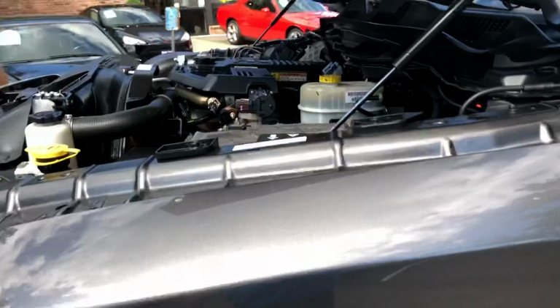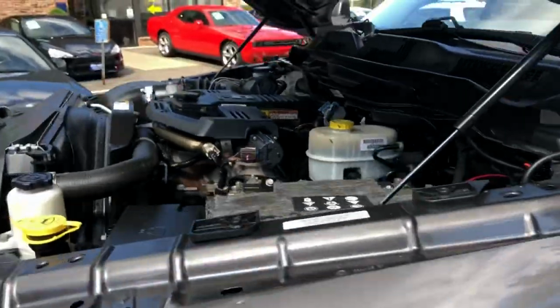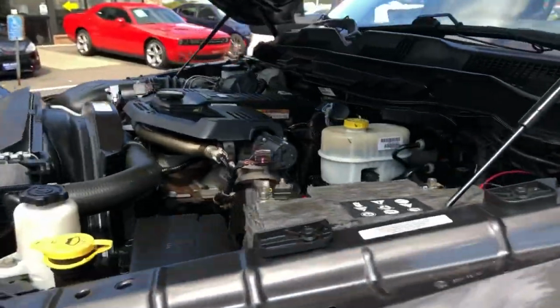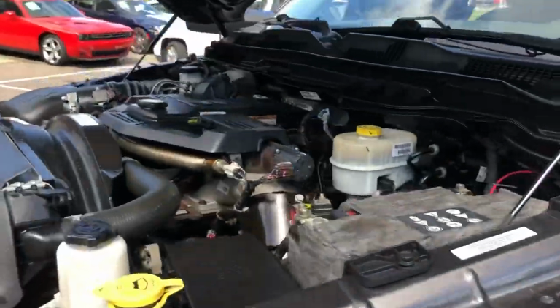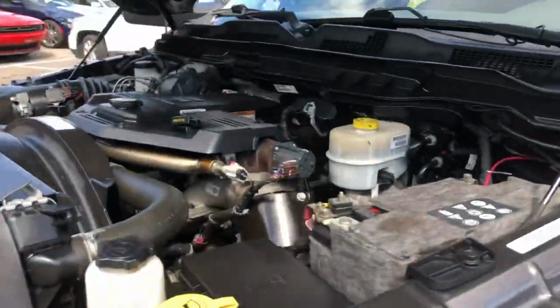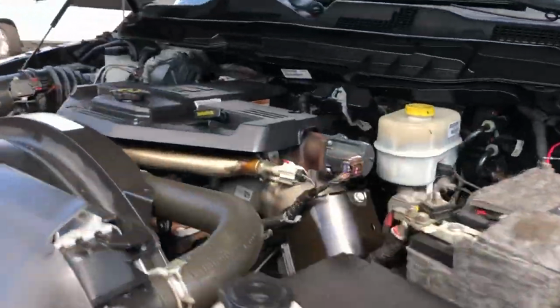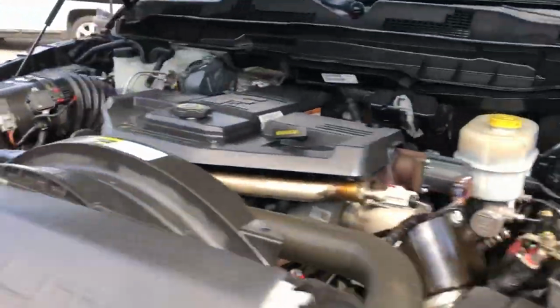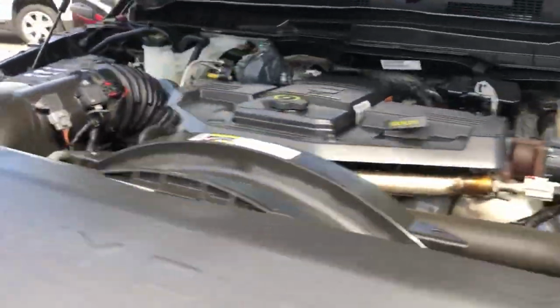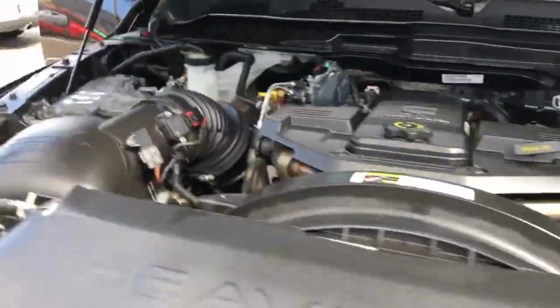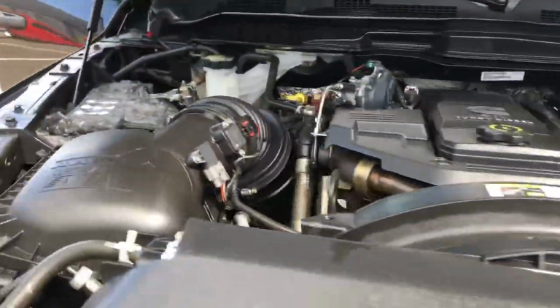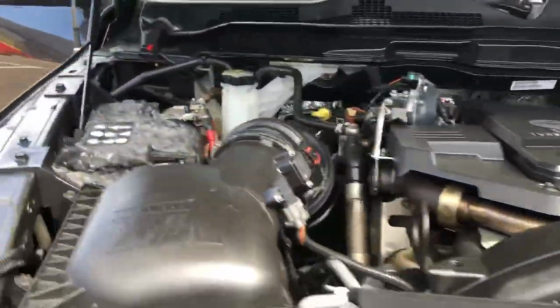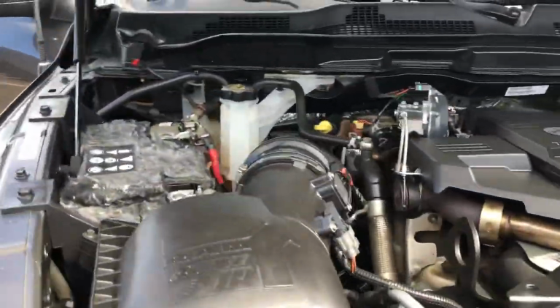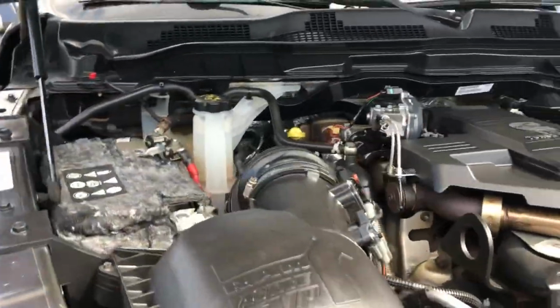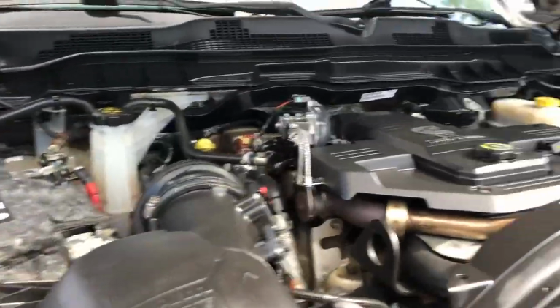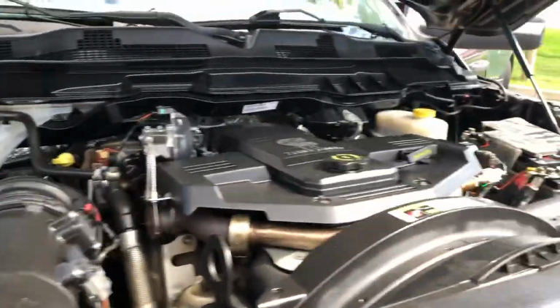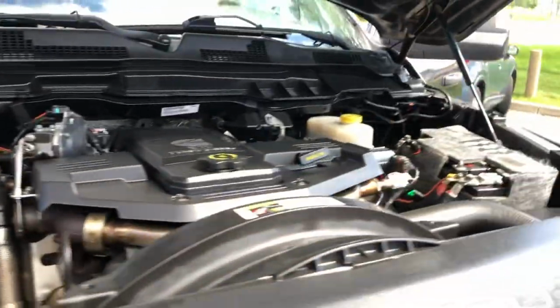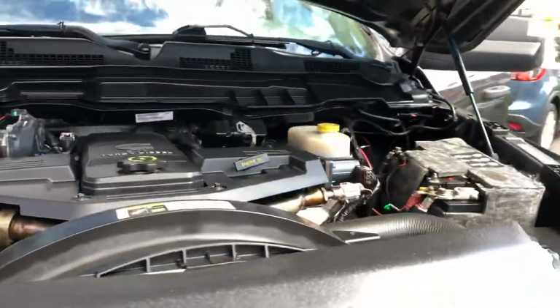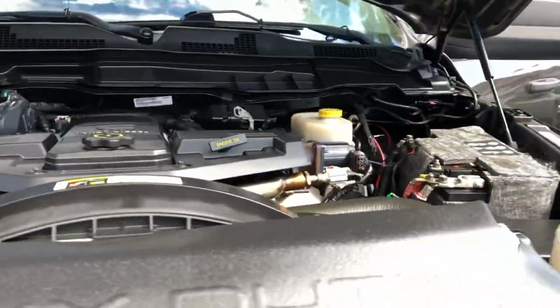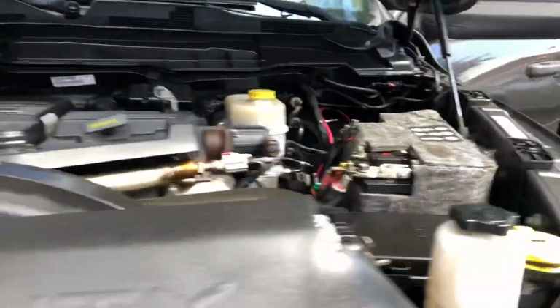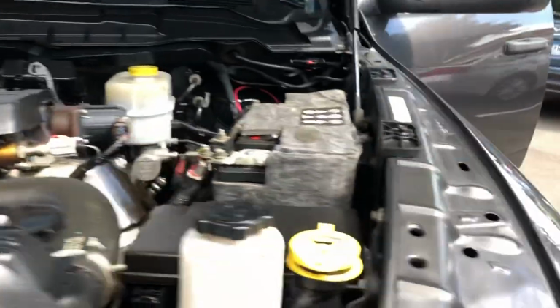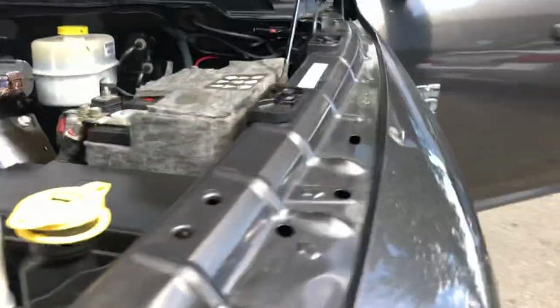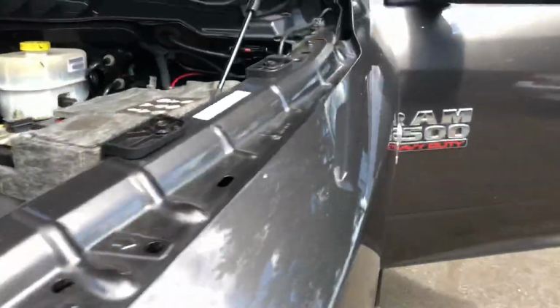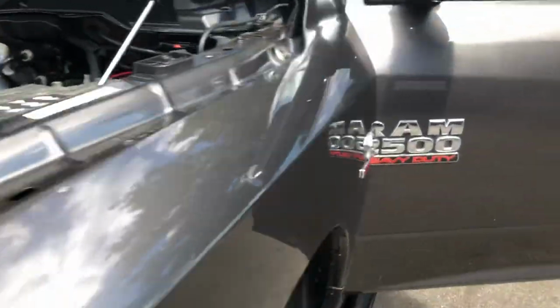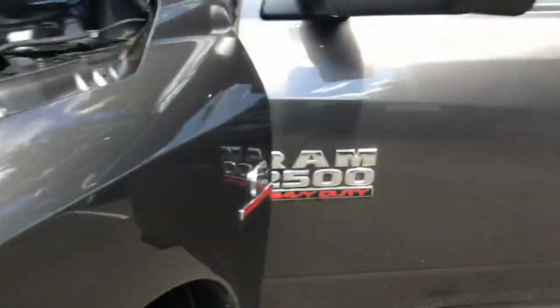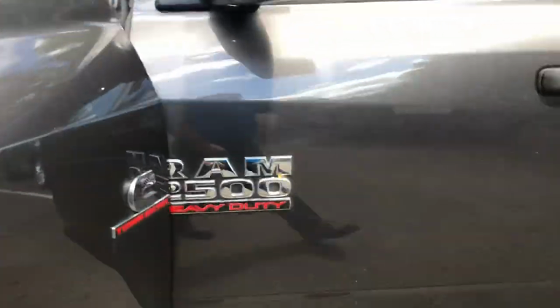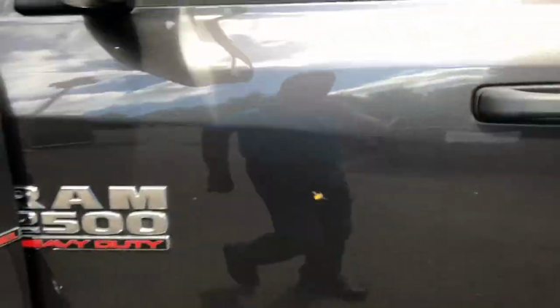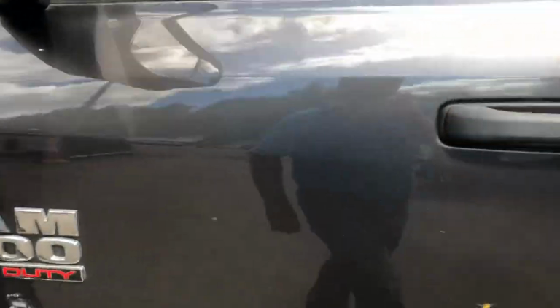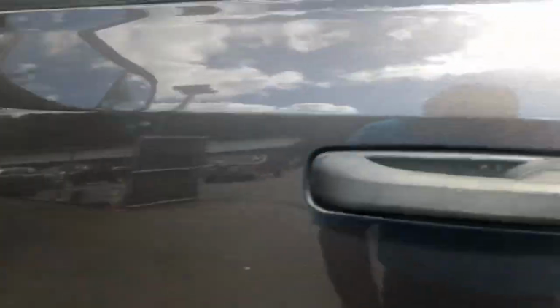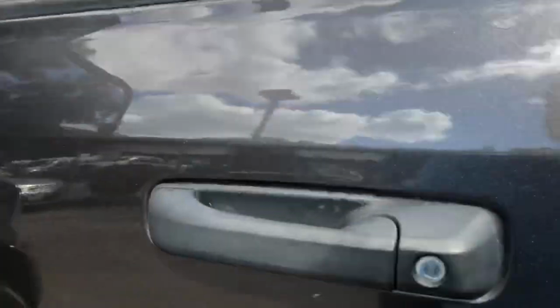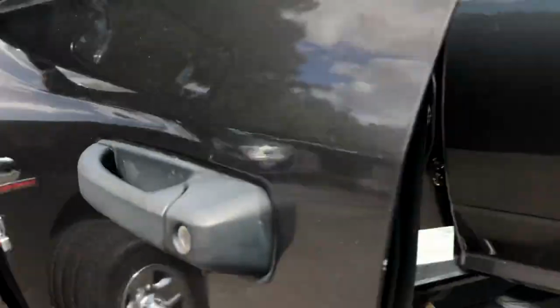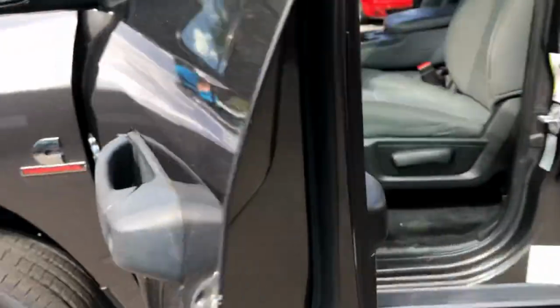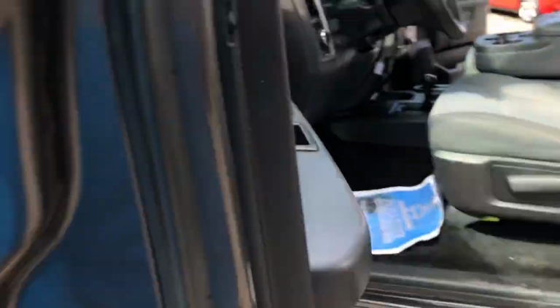Under the hood is that high output 6.7 Cummins turbo diesel. The vehicle starts right up with no issues. It had a fresh oil change, and the truck is ready to go.